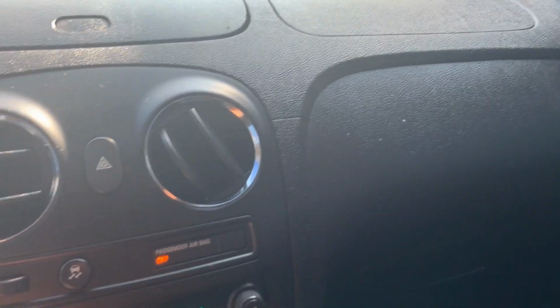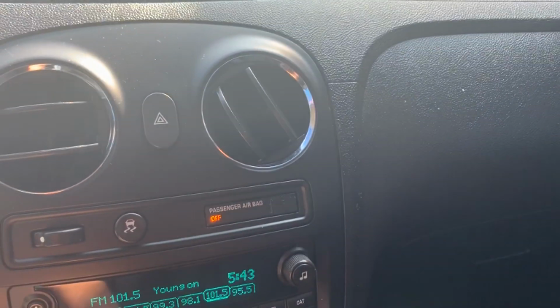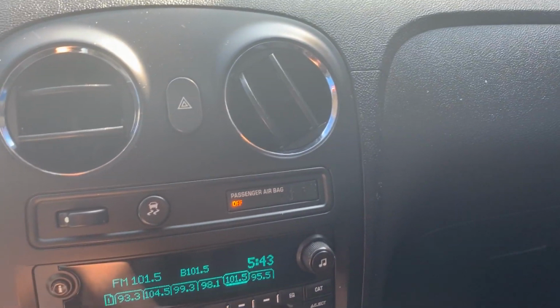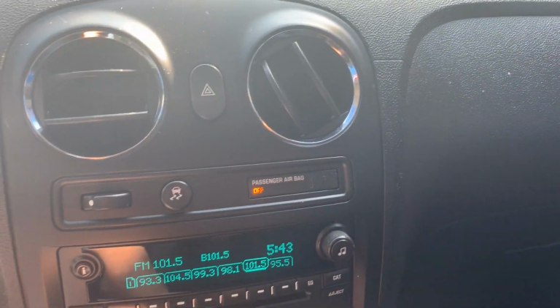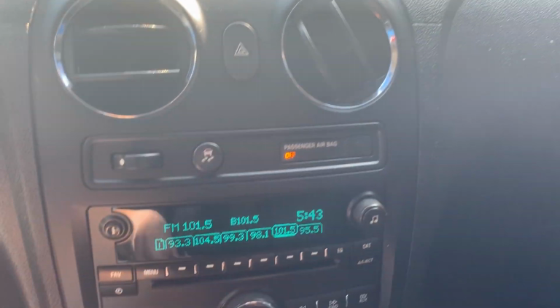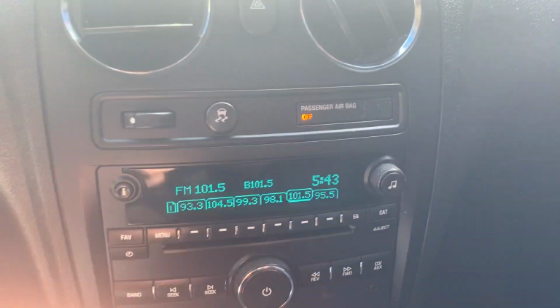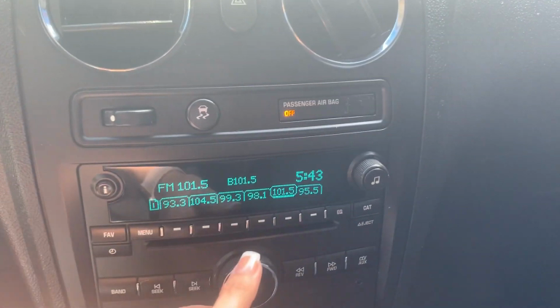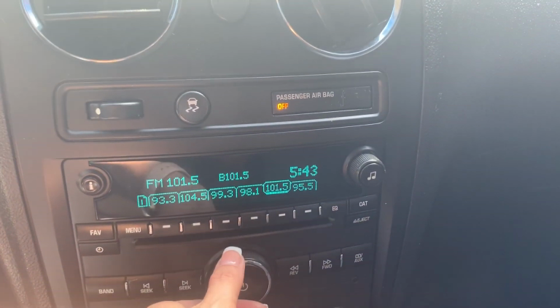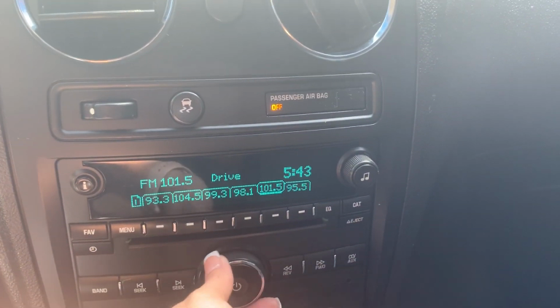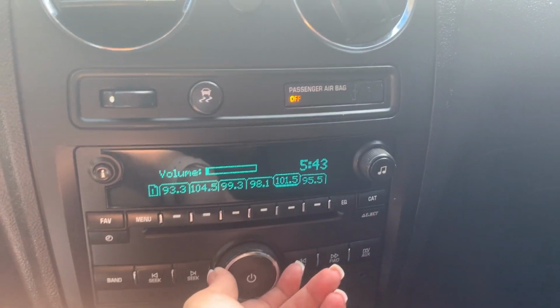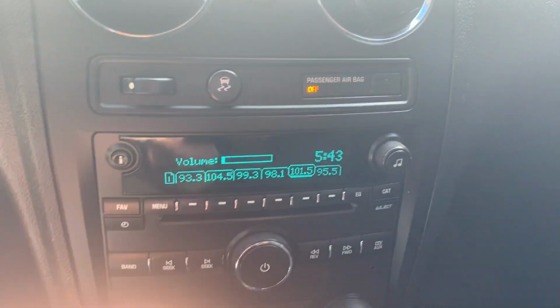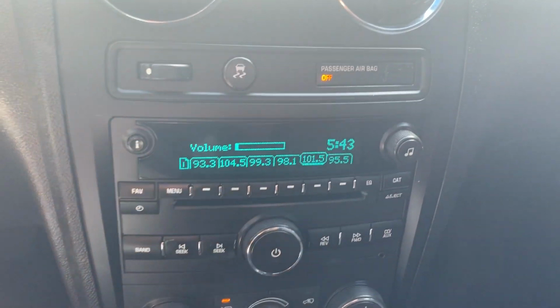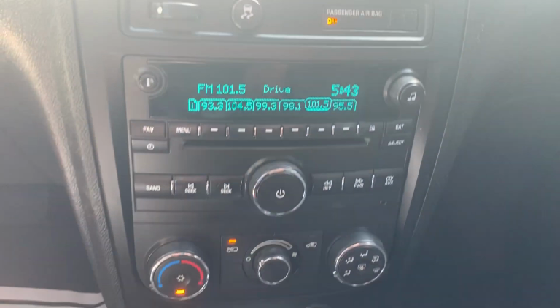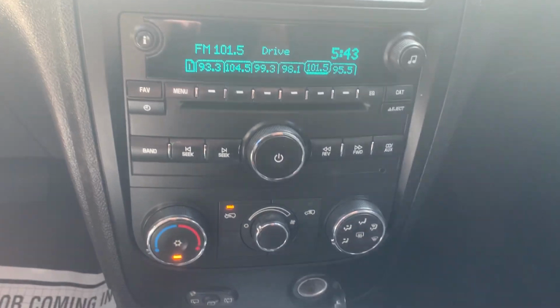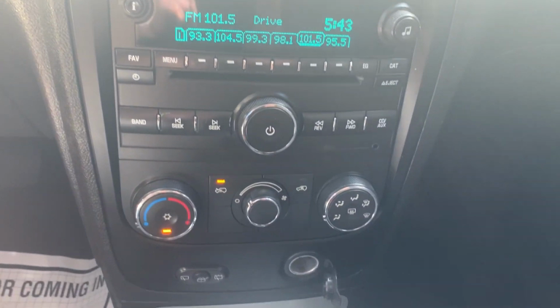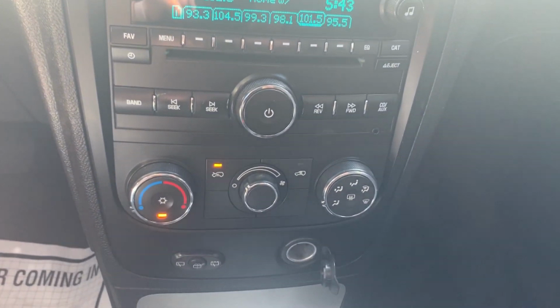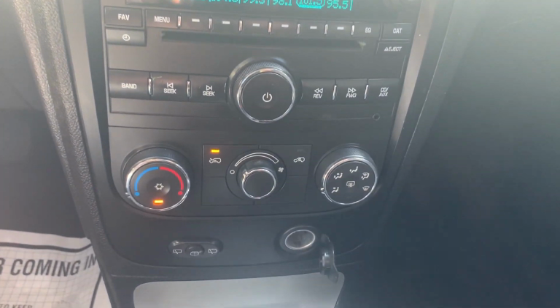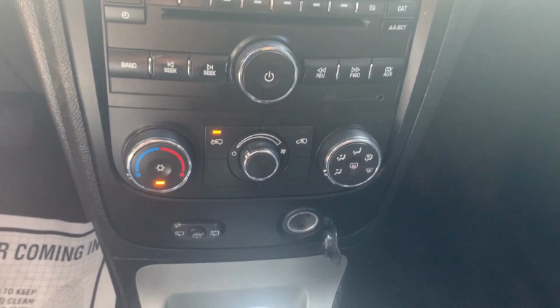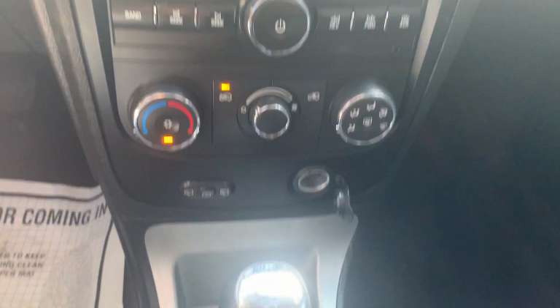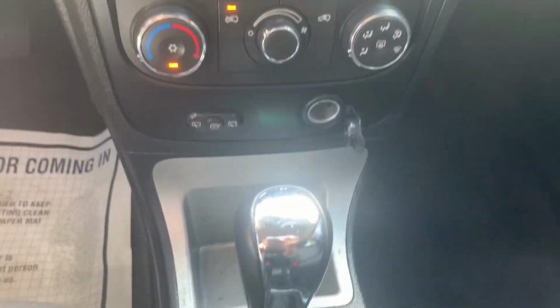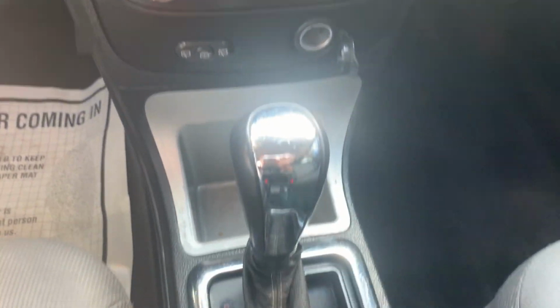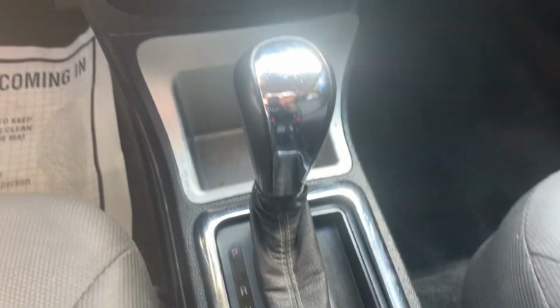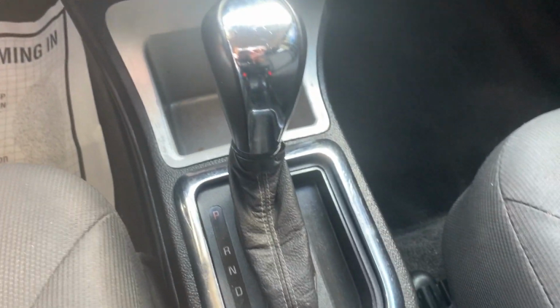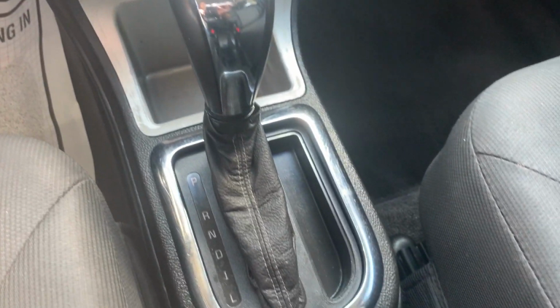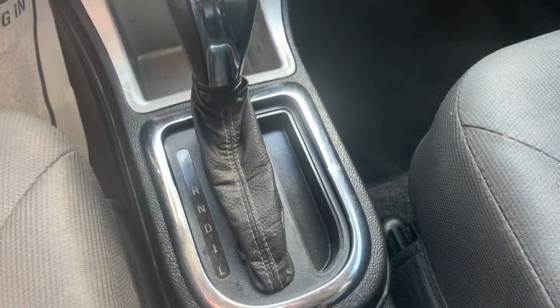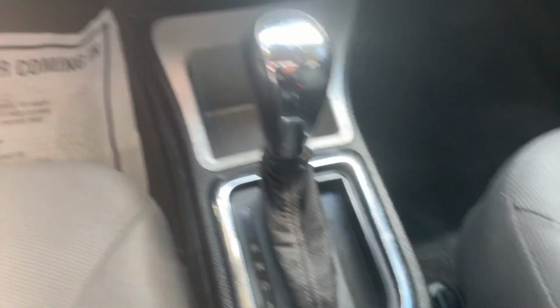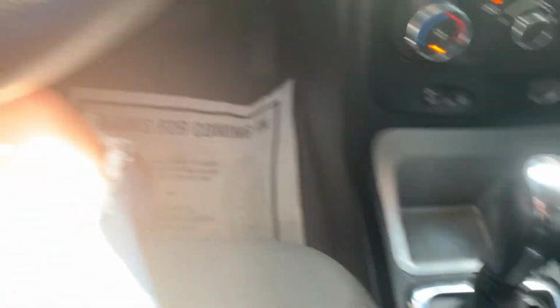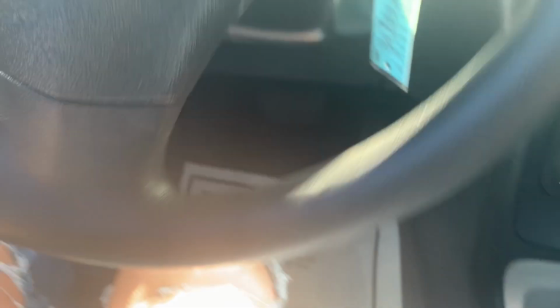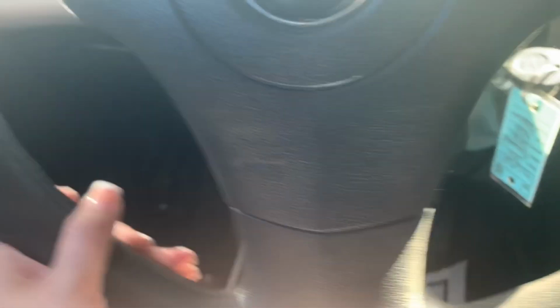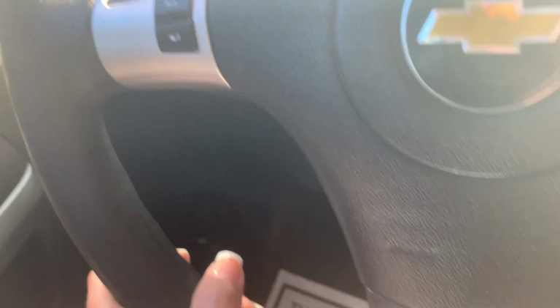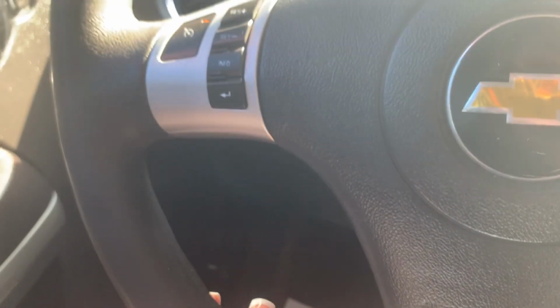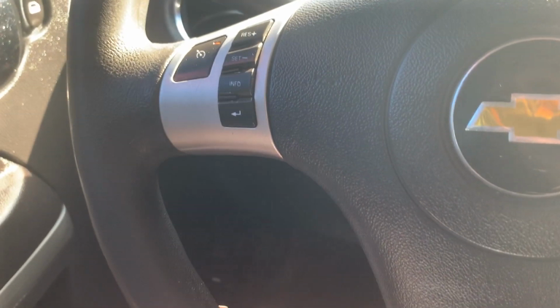AM FM stereo, 6-disc CD player, air conditioning and heat, digital clock, cruise control on the steering wheel.